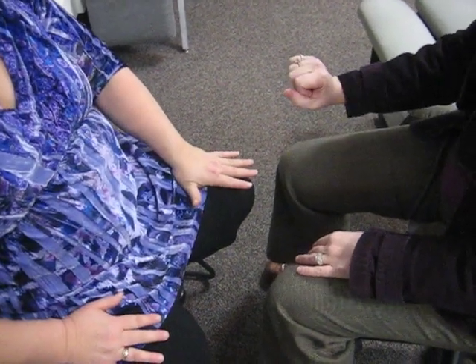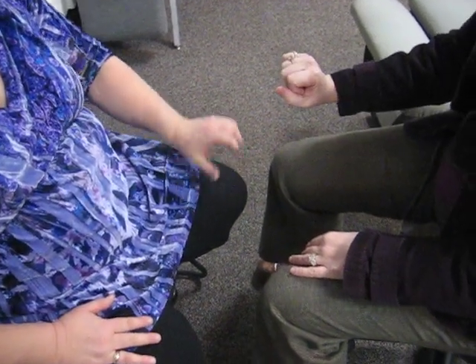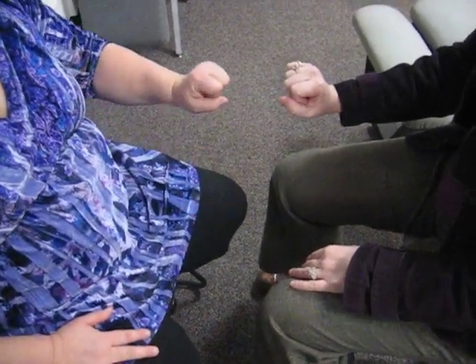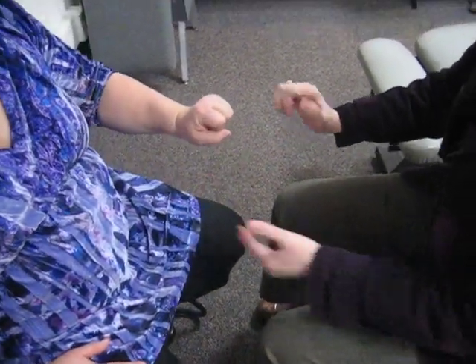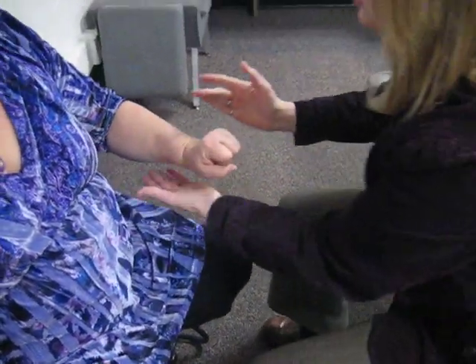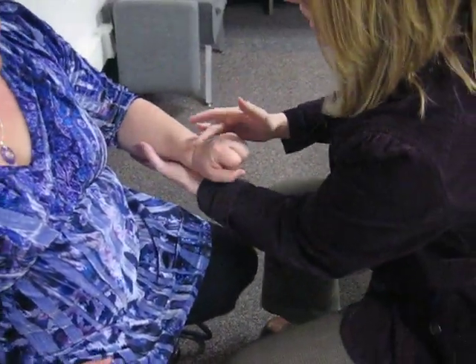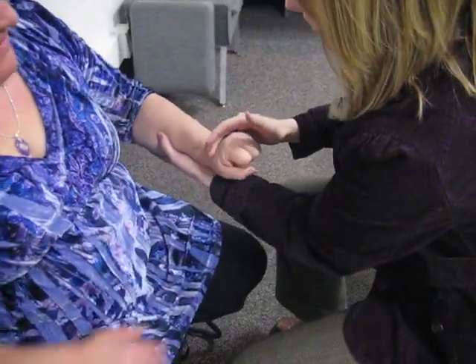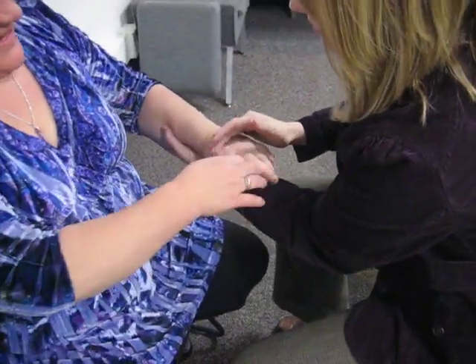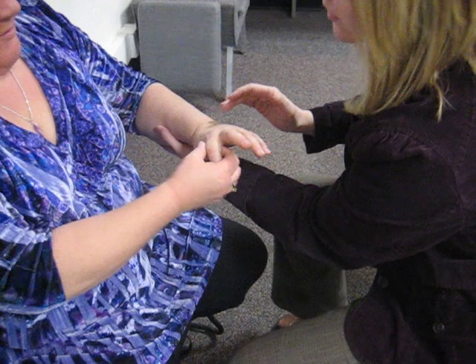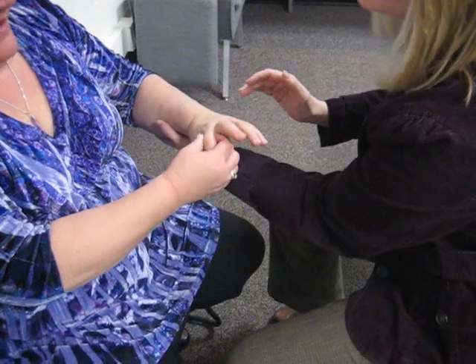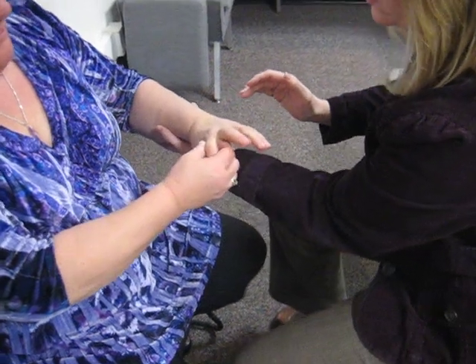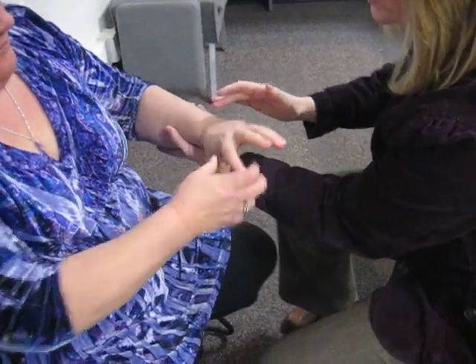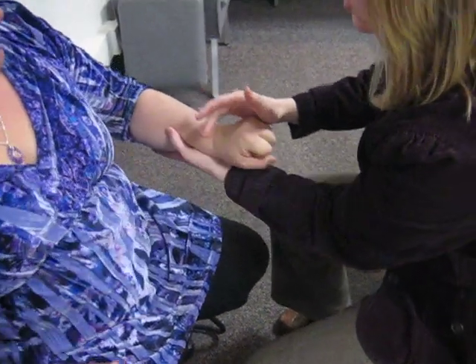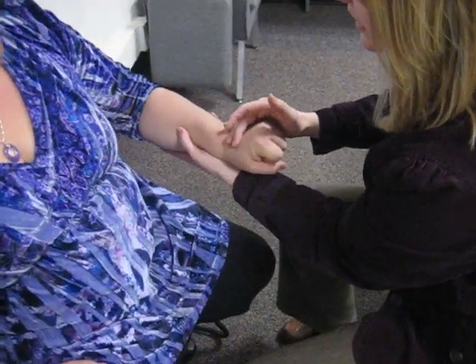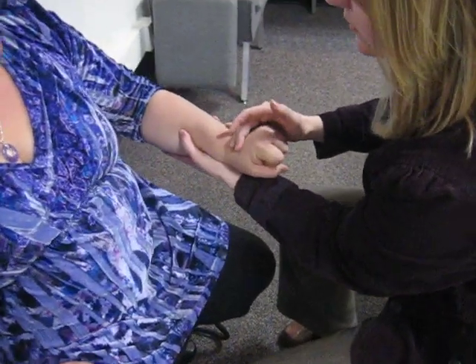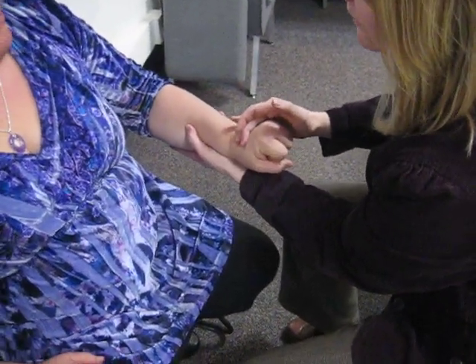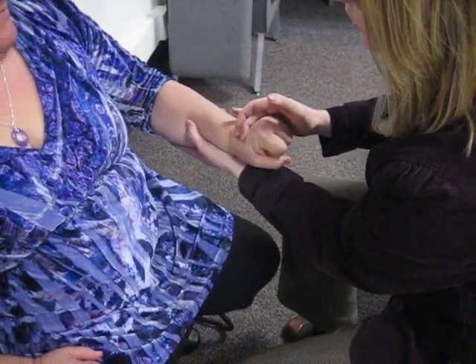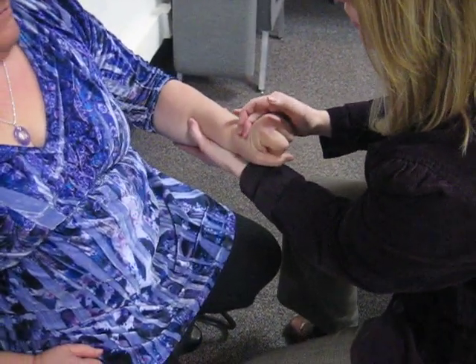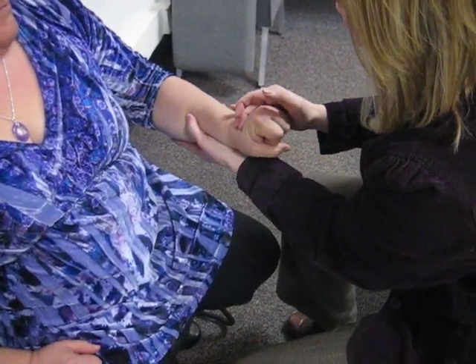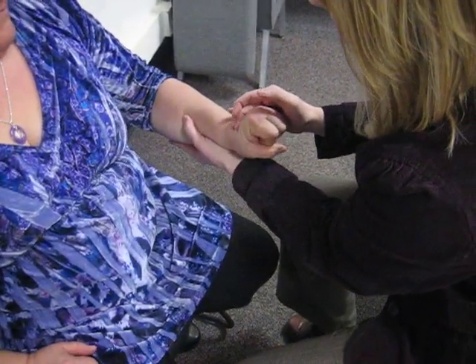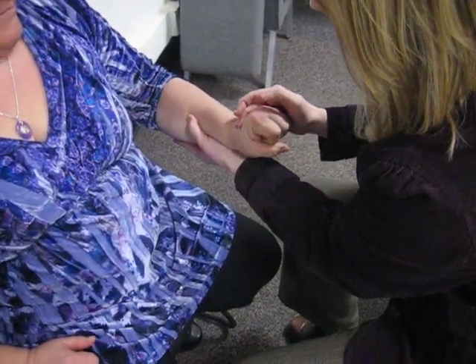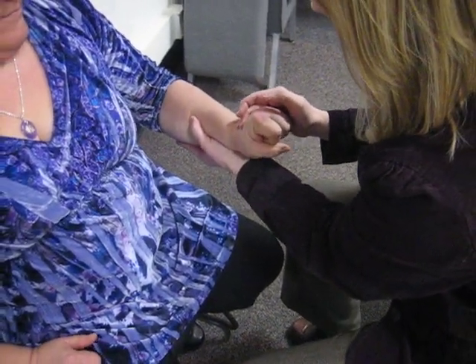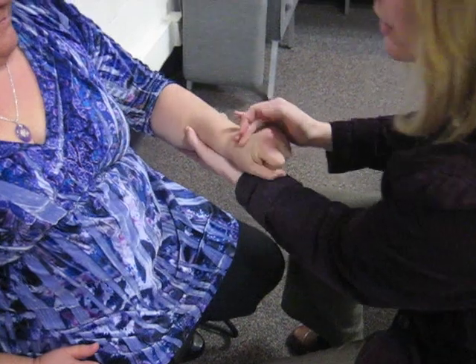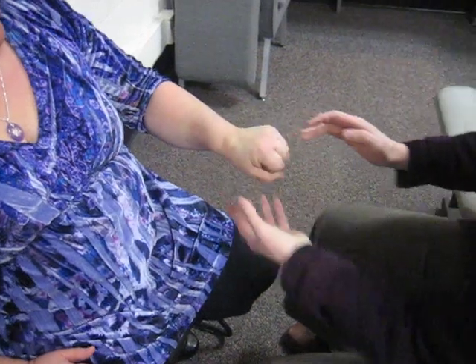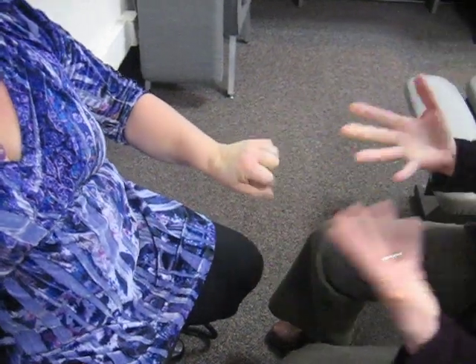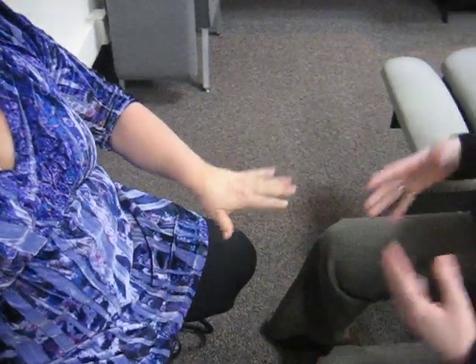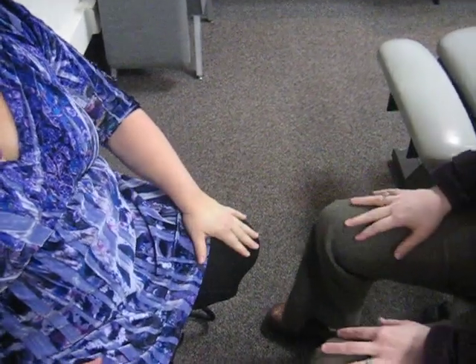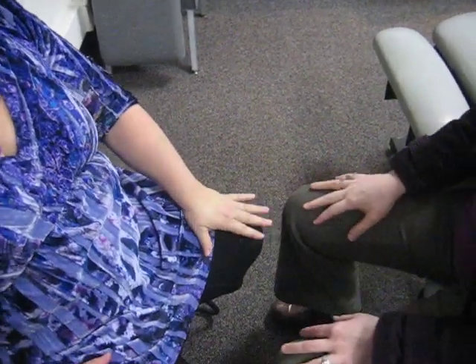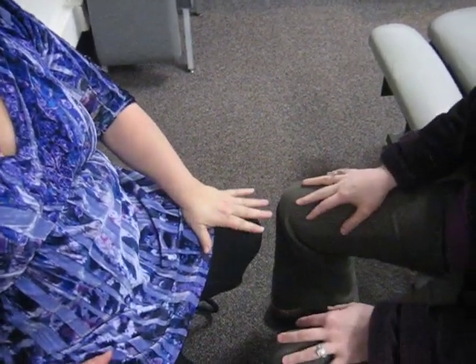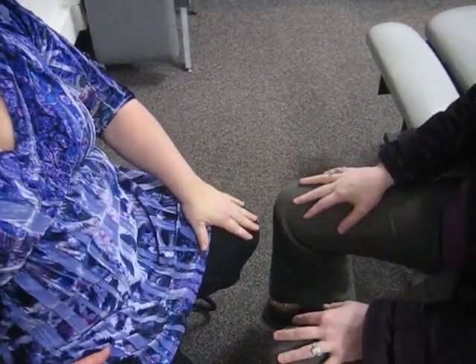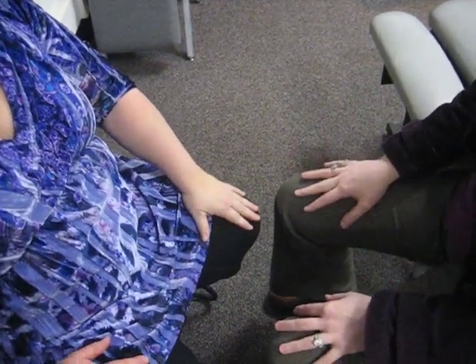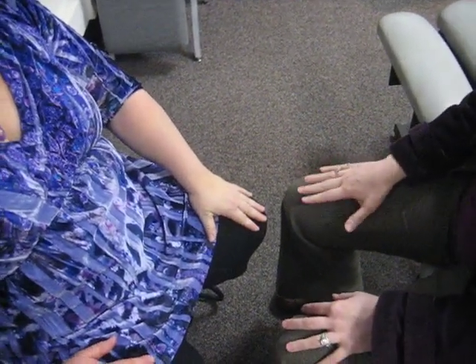And then bring it up into this position. That makes it kind of hurt right in here. Resist against me — let's see if you have any strength there. It's a little bit weak, I would say five minus, but nothing too remarkable there.